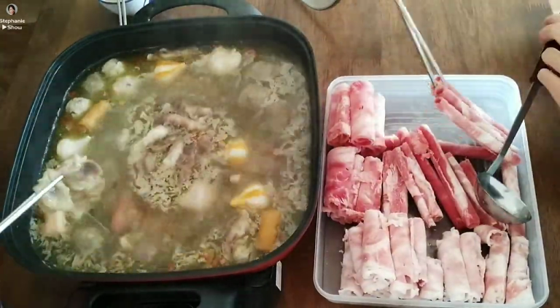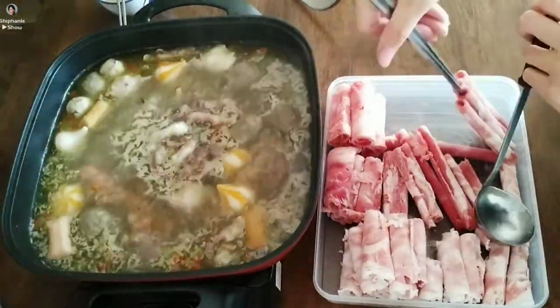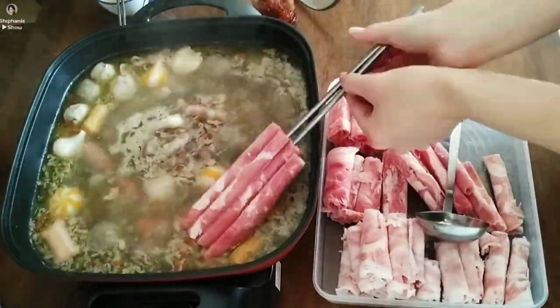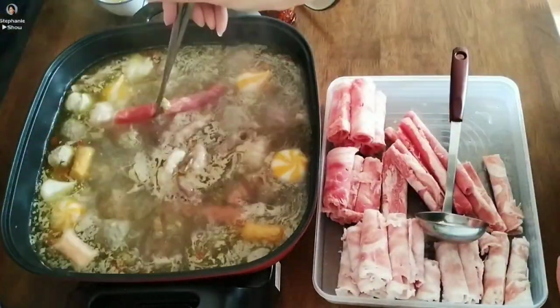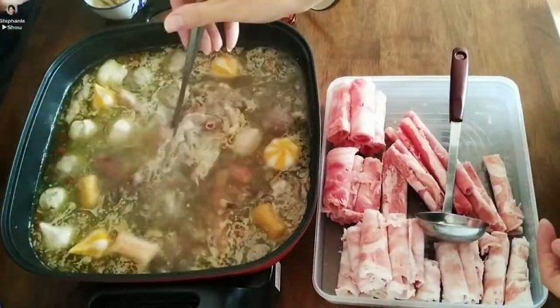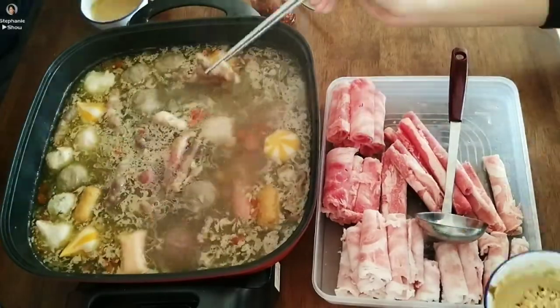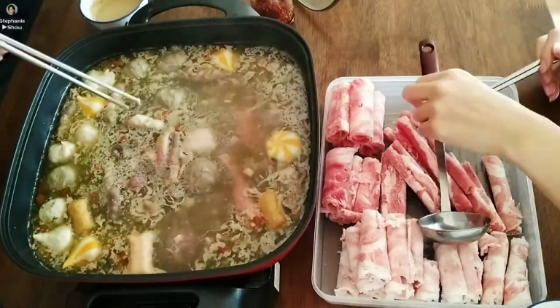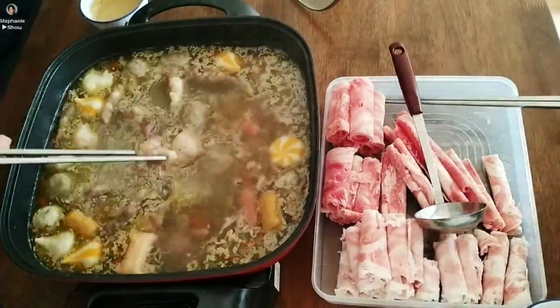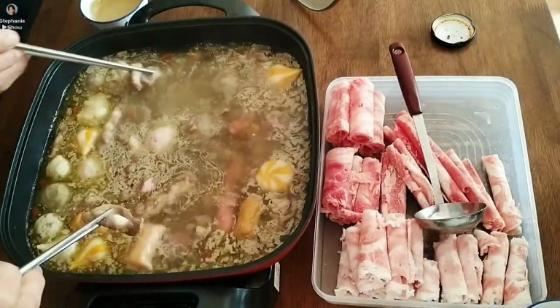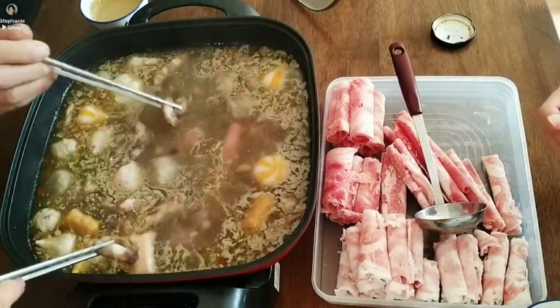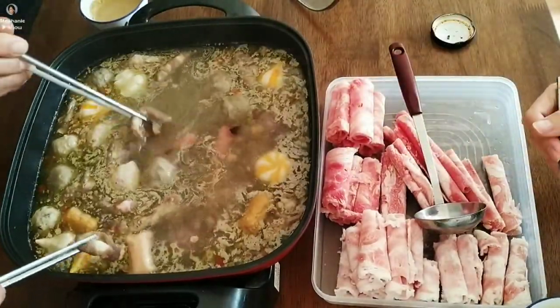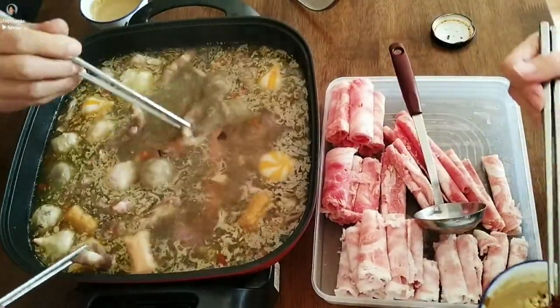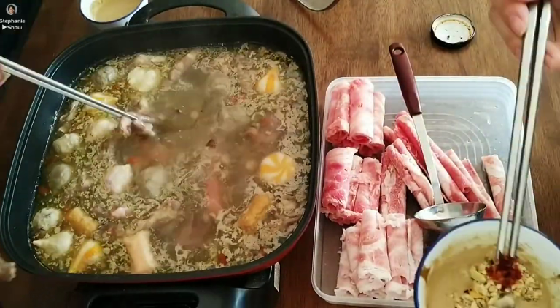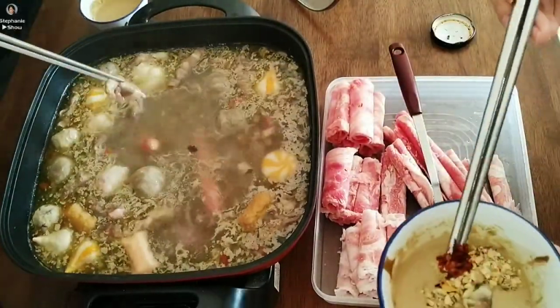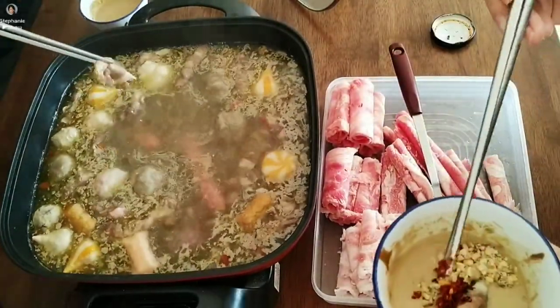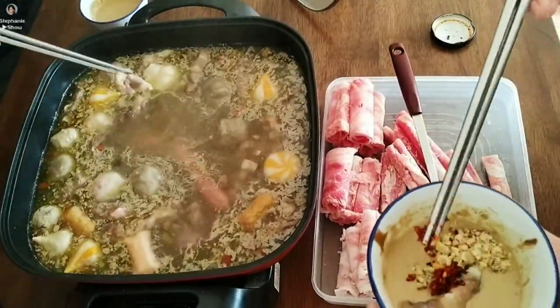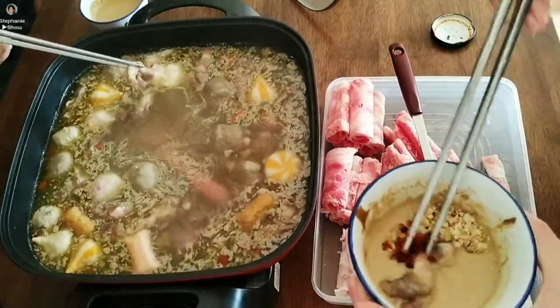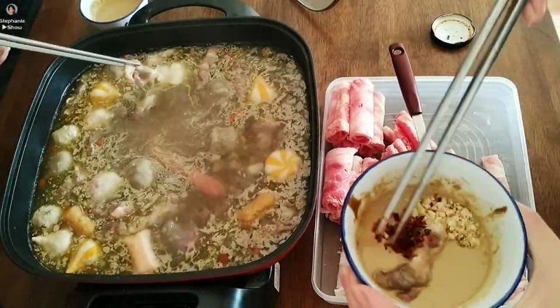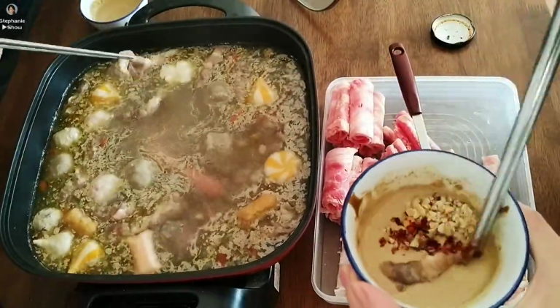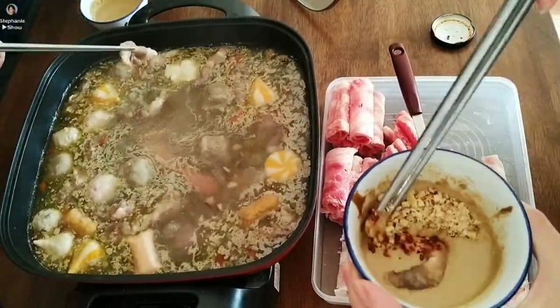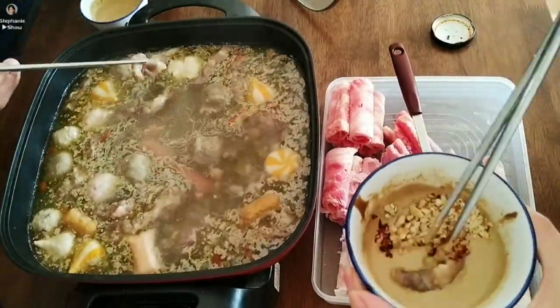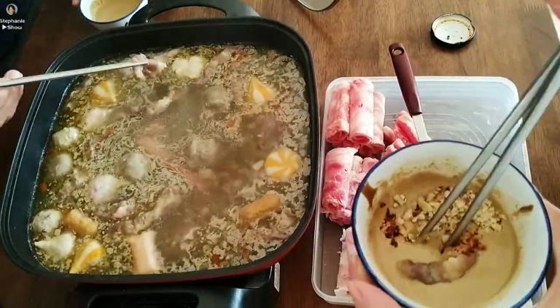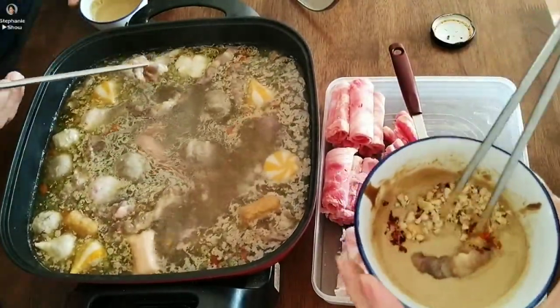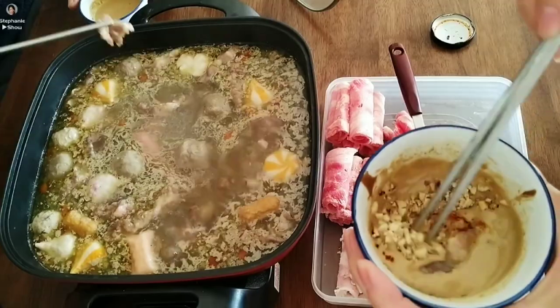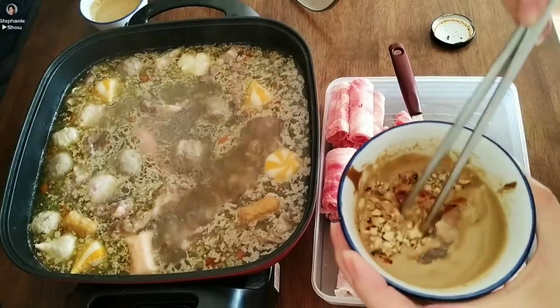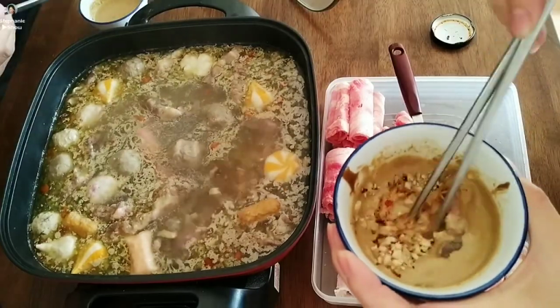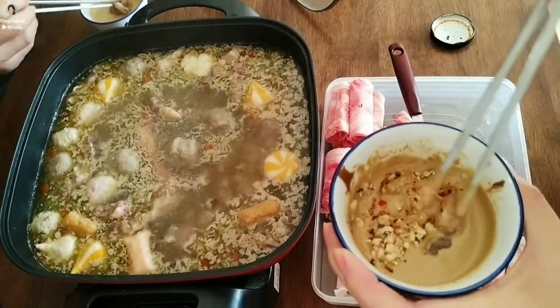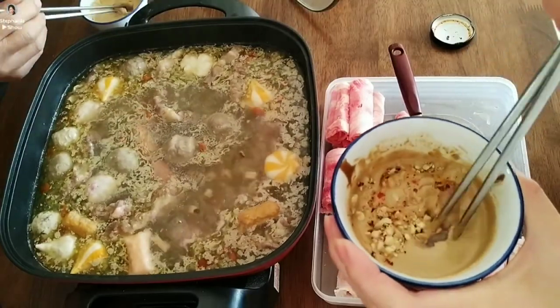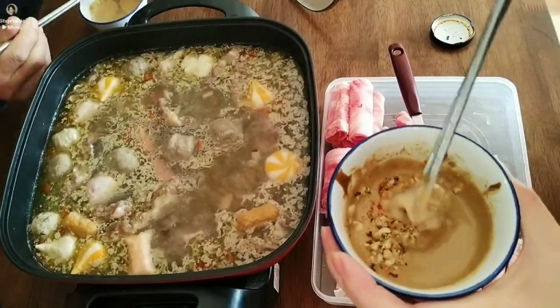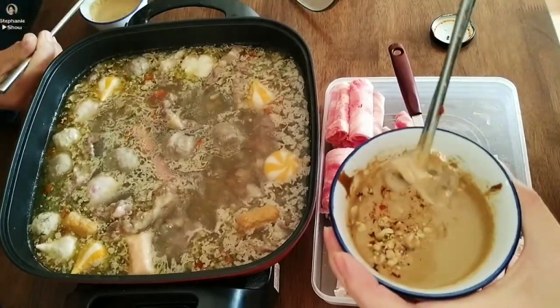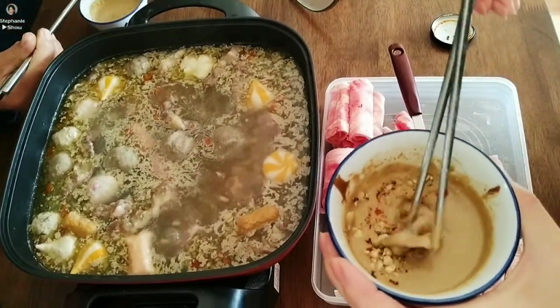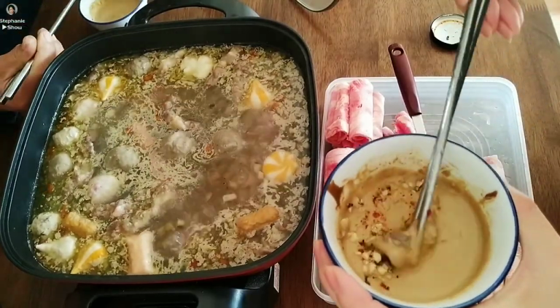Now the key part to having hot pot is to eat the meat first. I decided to cook the meatballs first because they are the frozen ones — it's going to take a while.